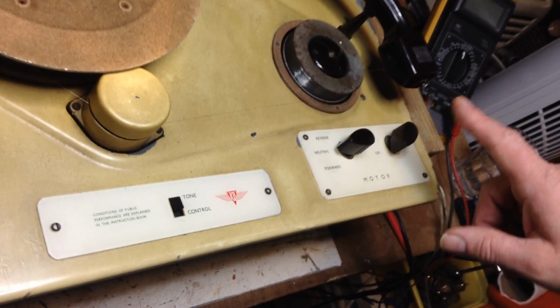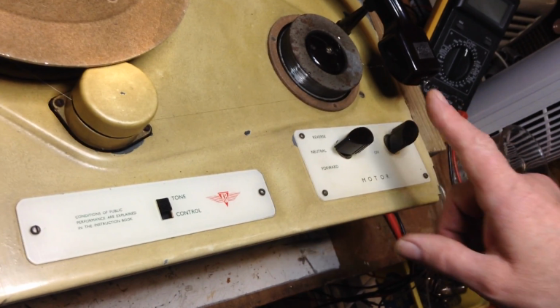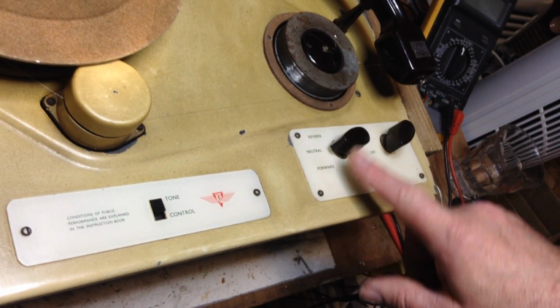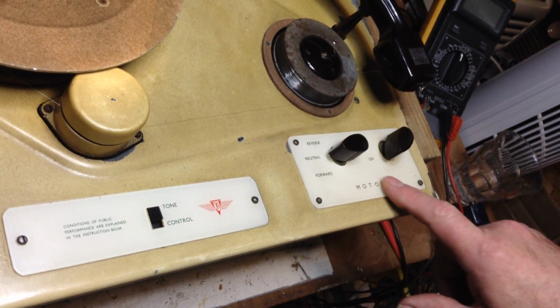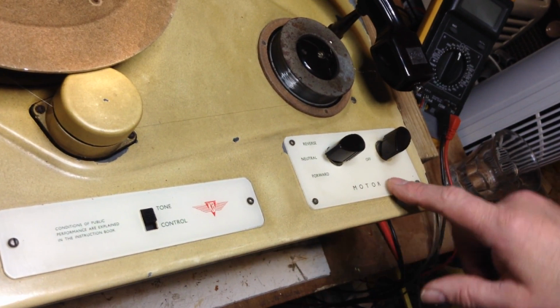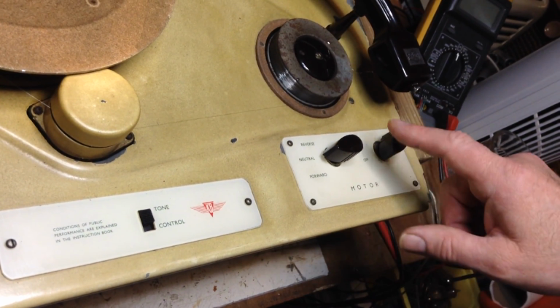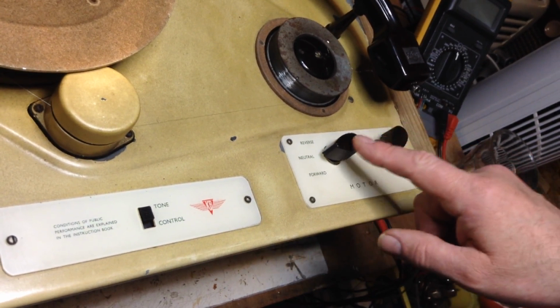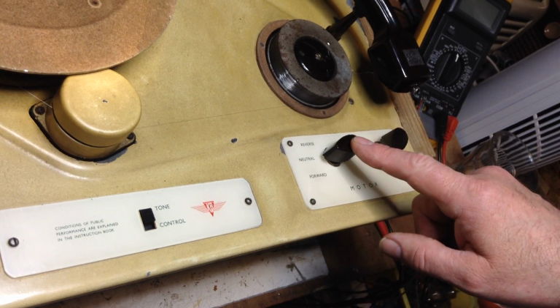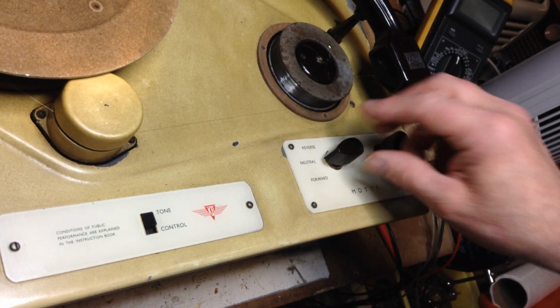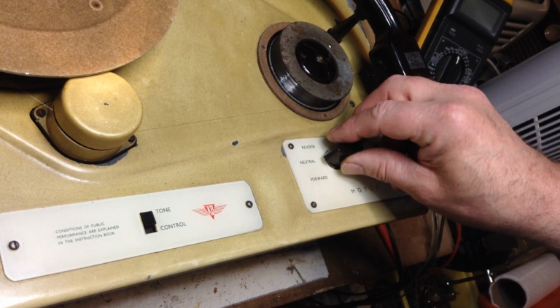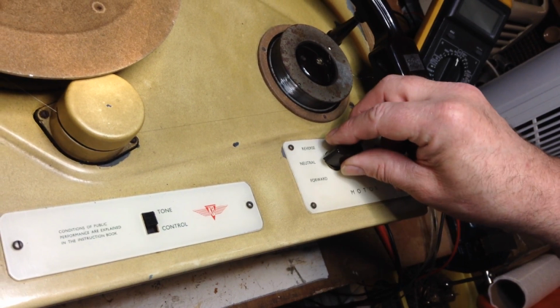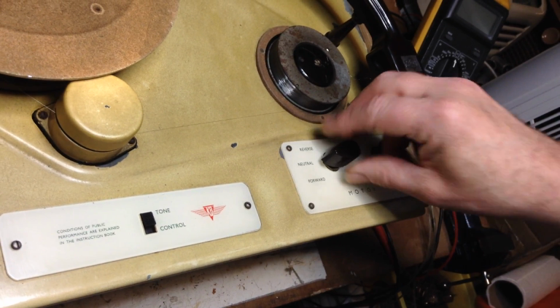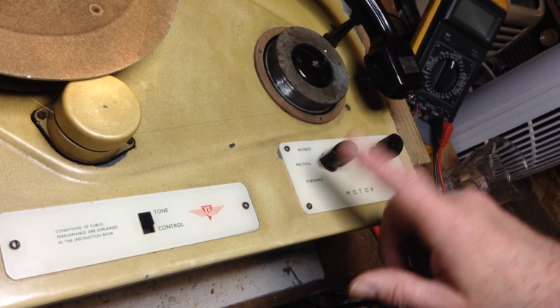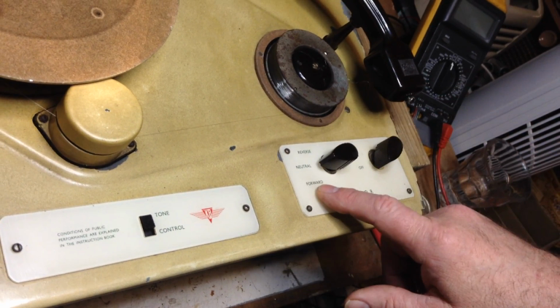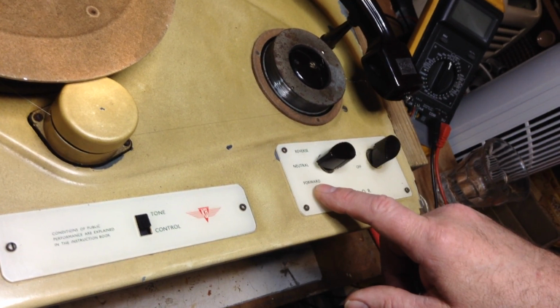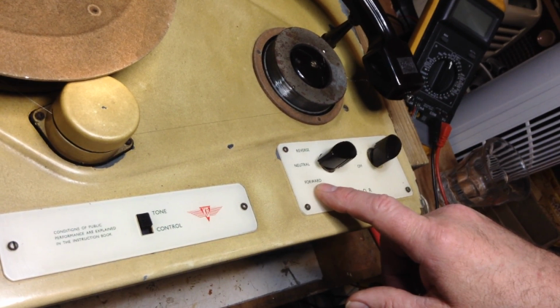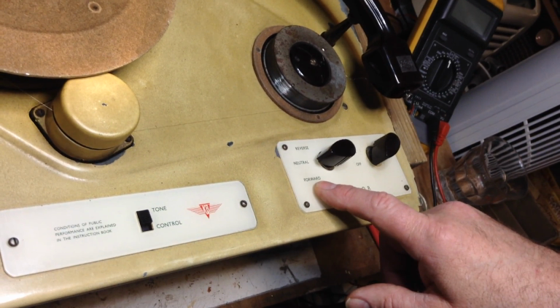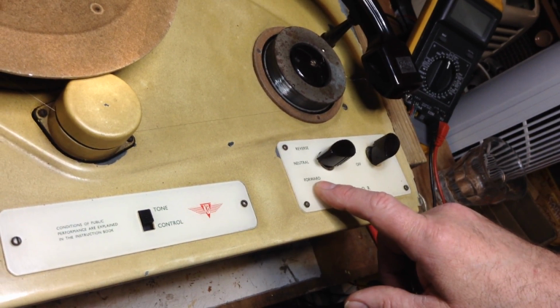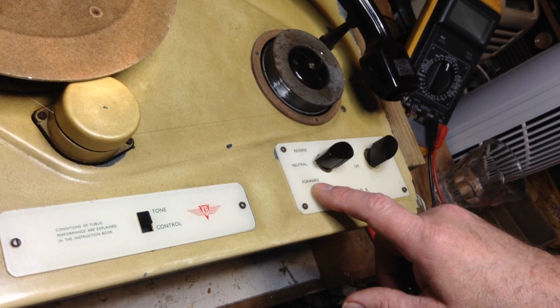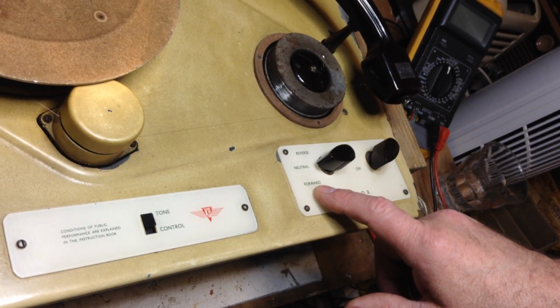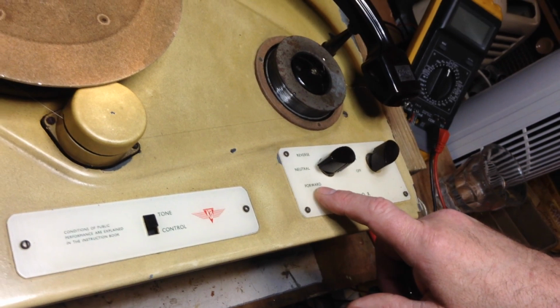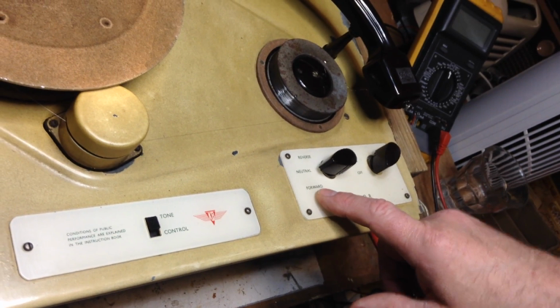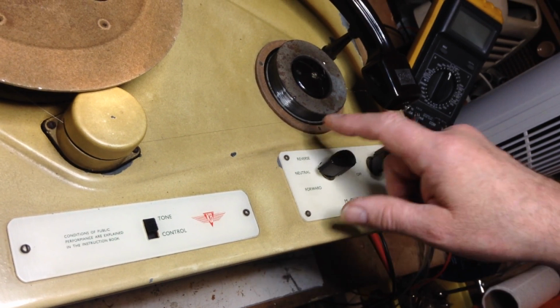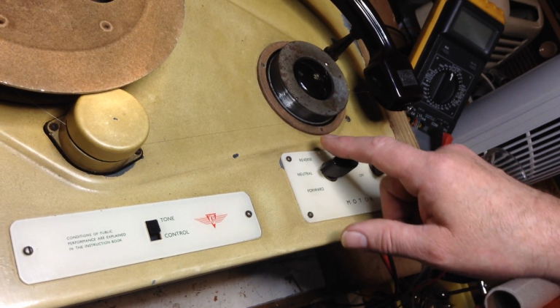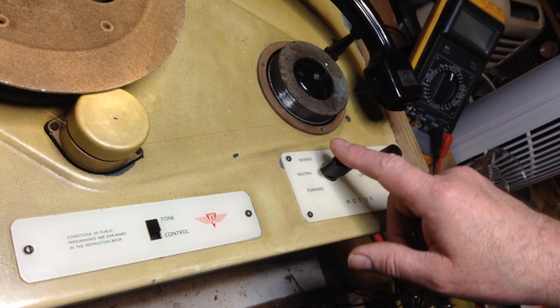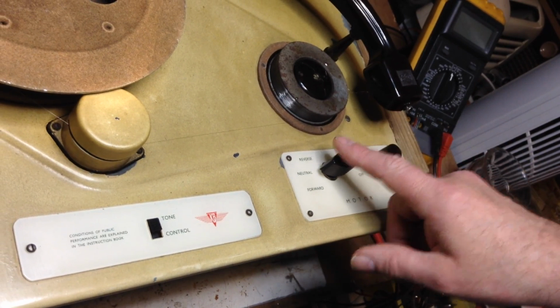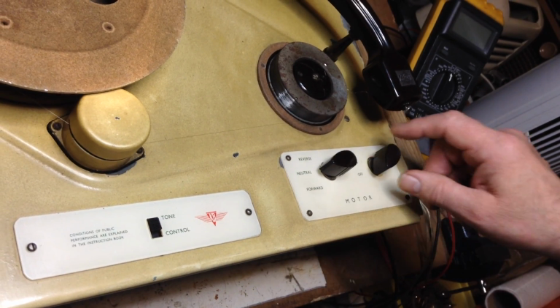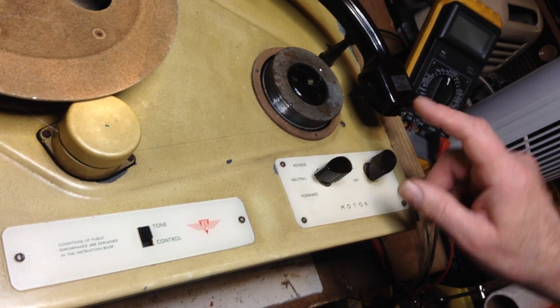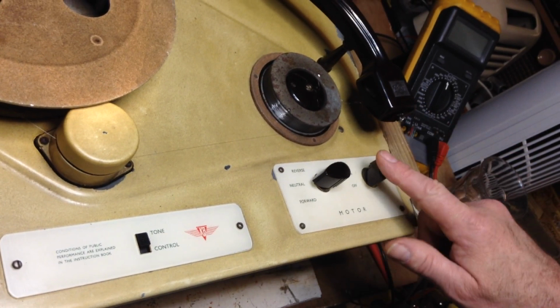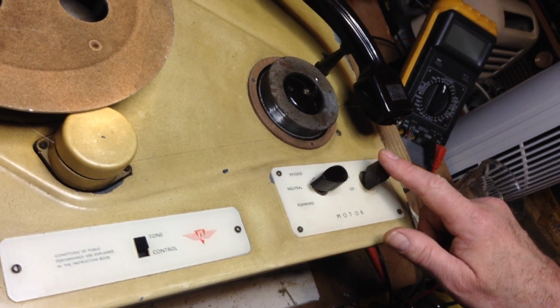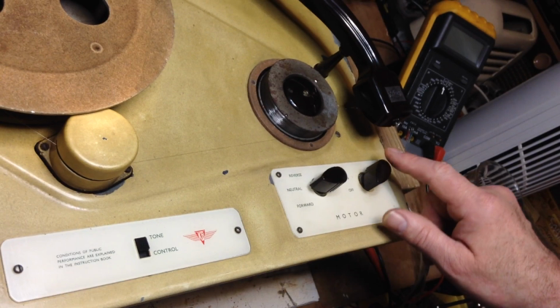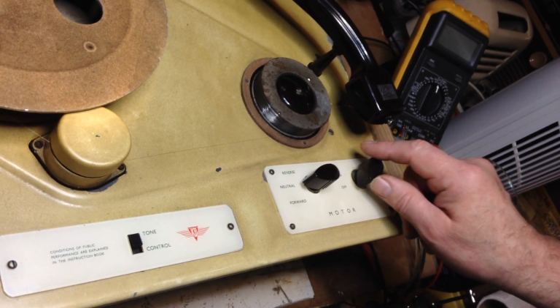We've got motor controls: neutral, forward for playback and record, and then reverse is for rewind. Then we've got a motor on-off control.